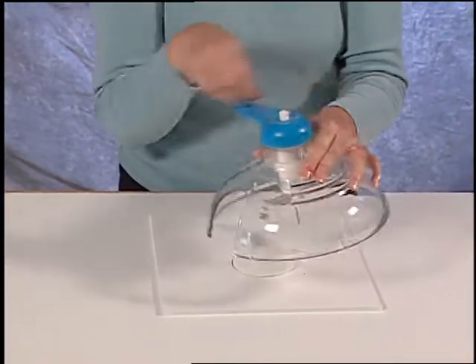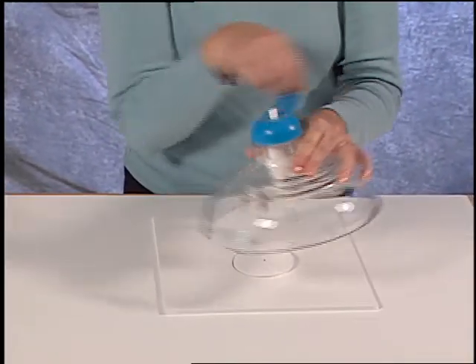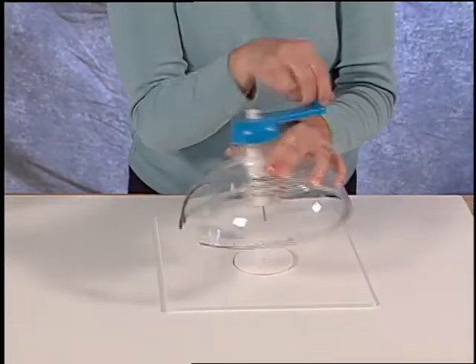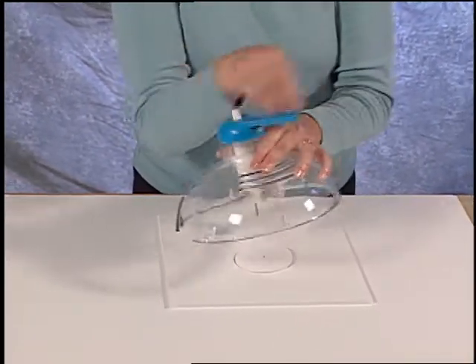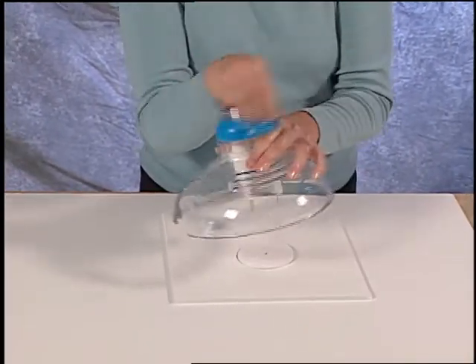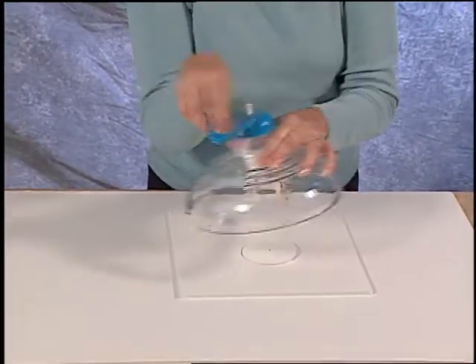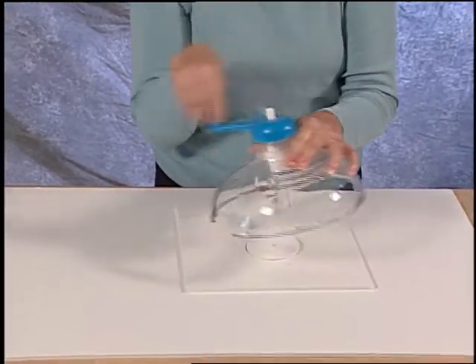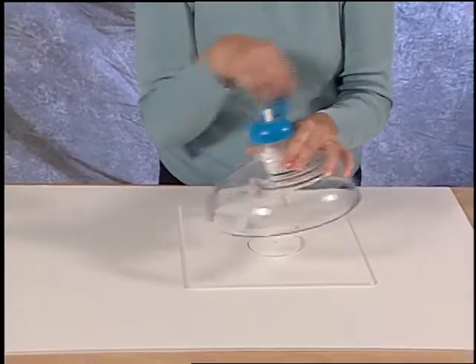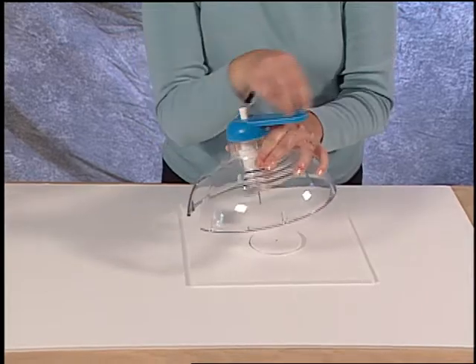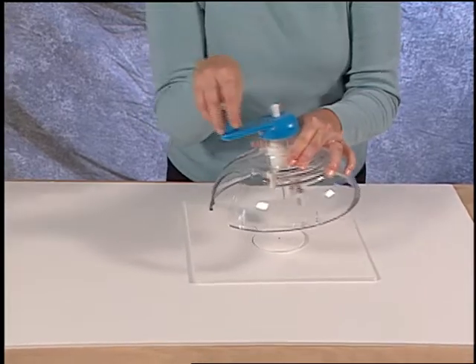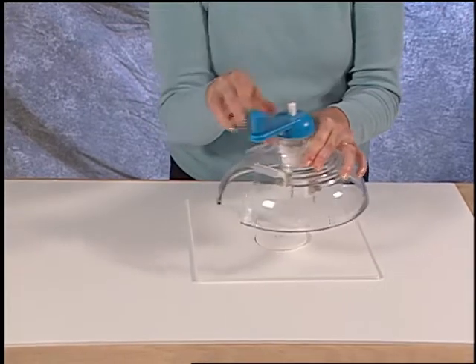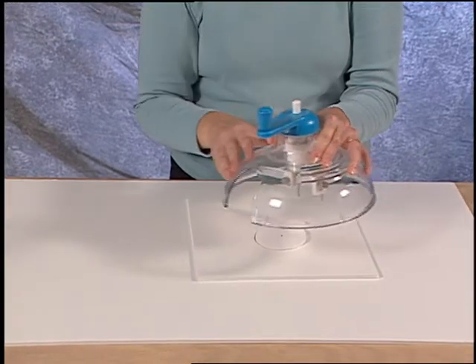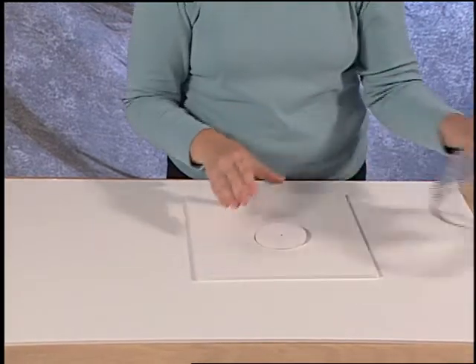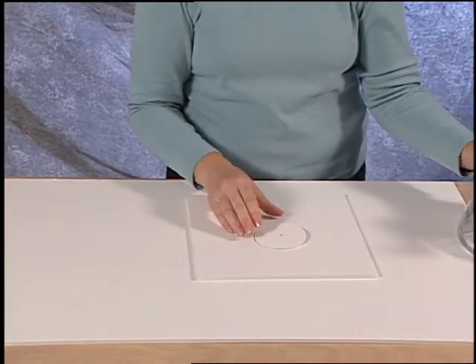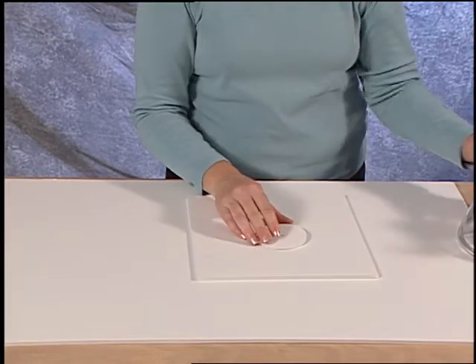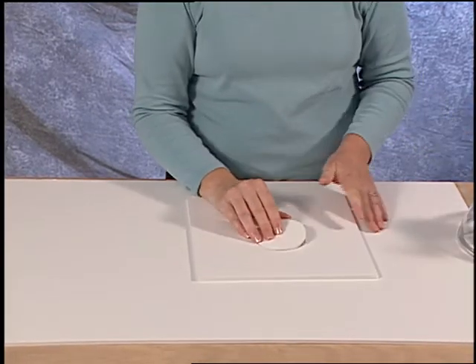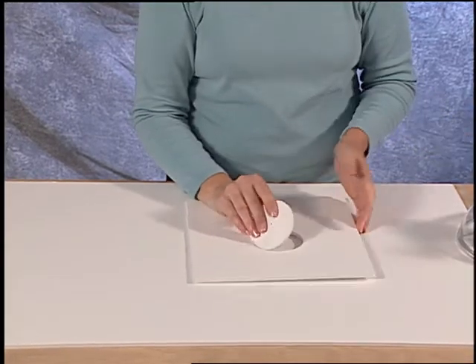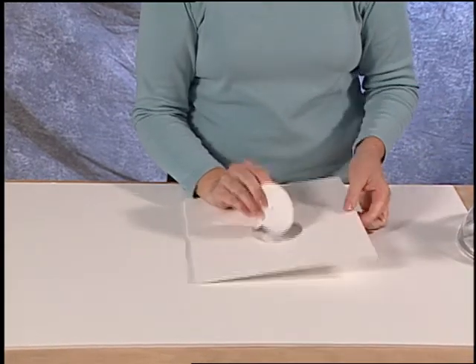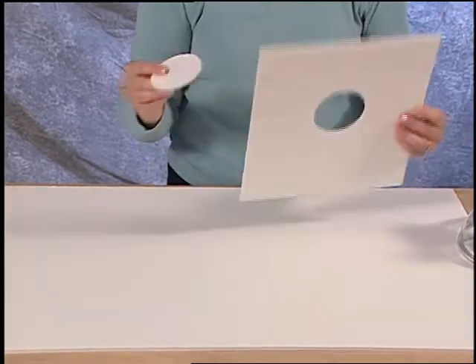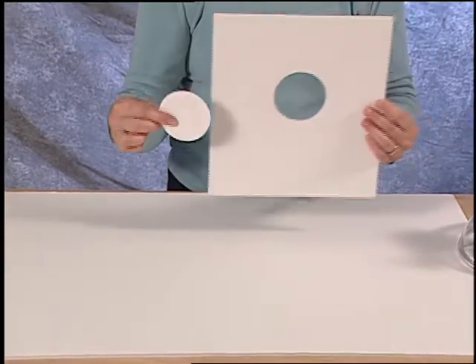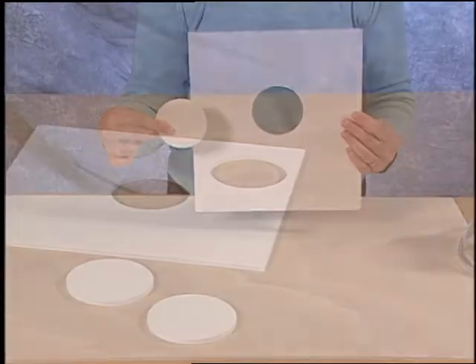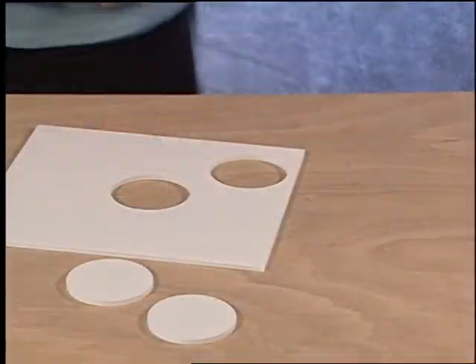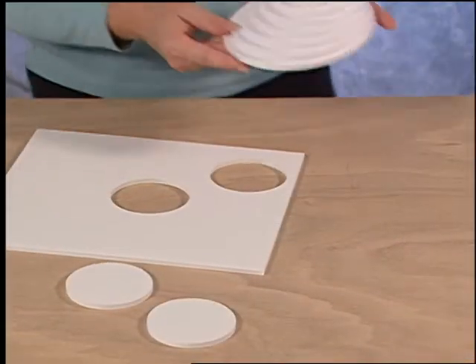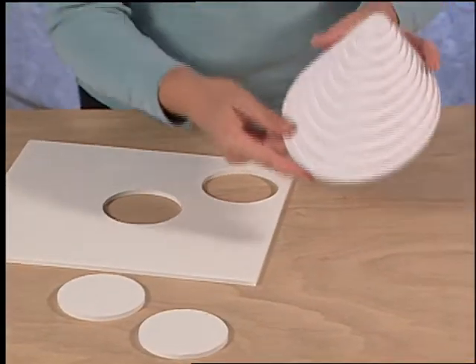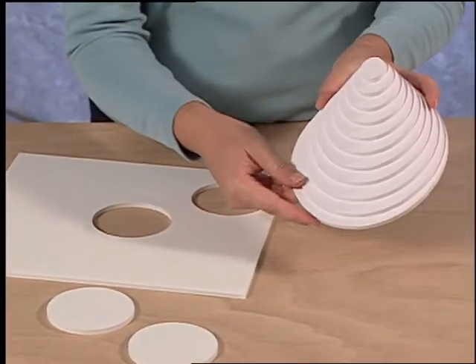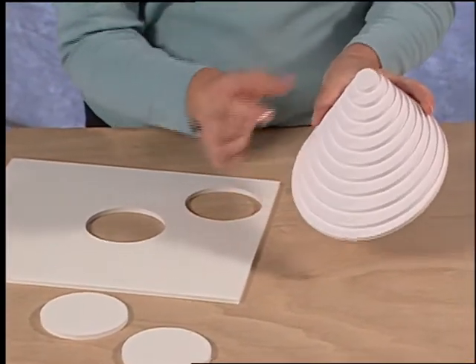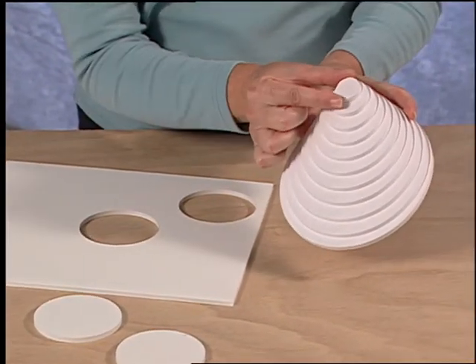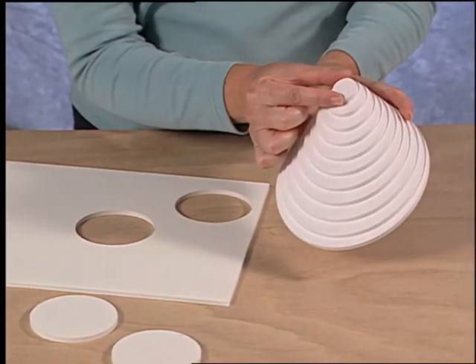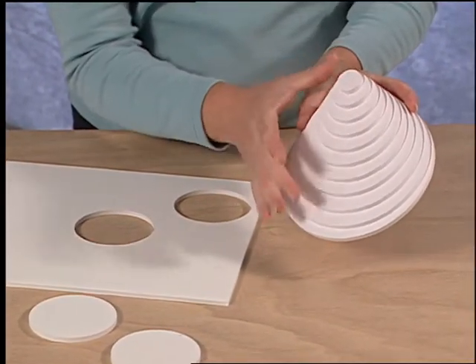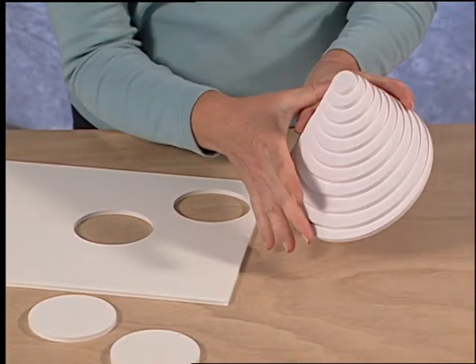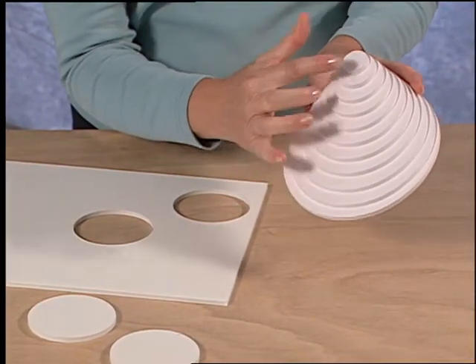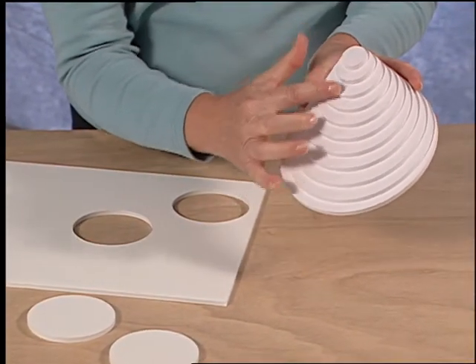When finished, always remember to rewind the tool before setting it aside. The foam board circle cutter can cut circles from one inch up to six inches.